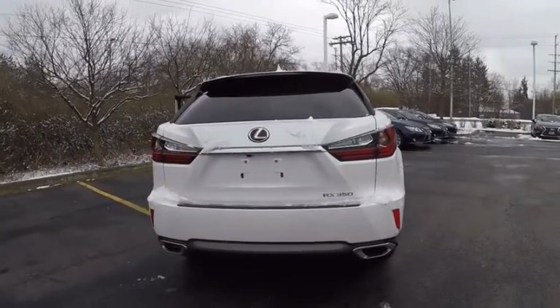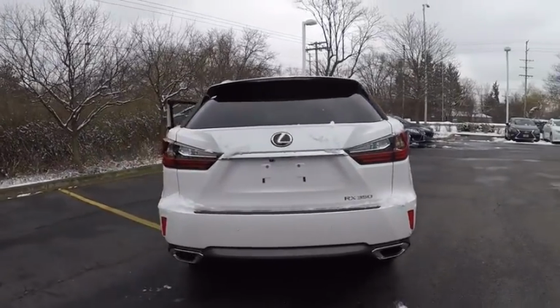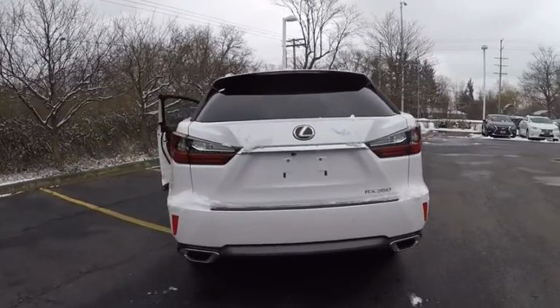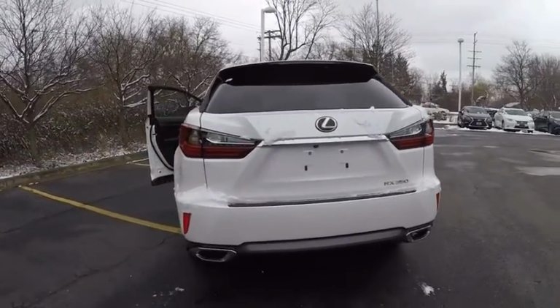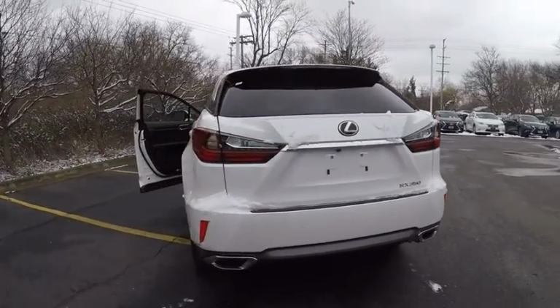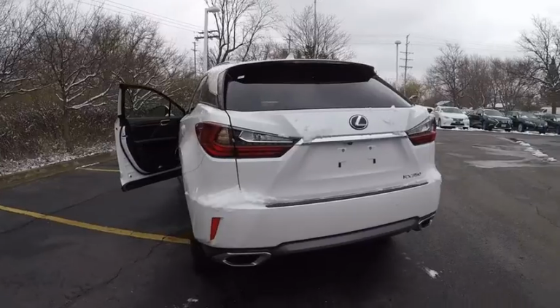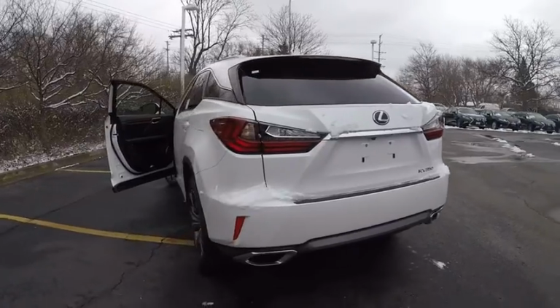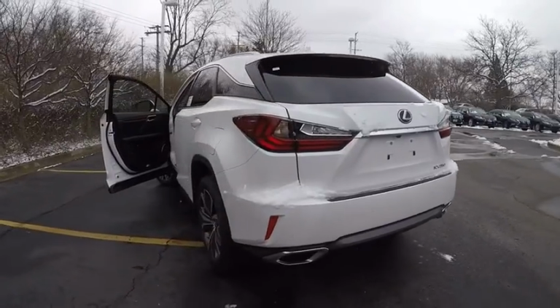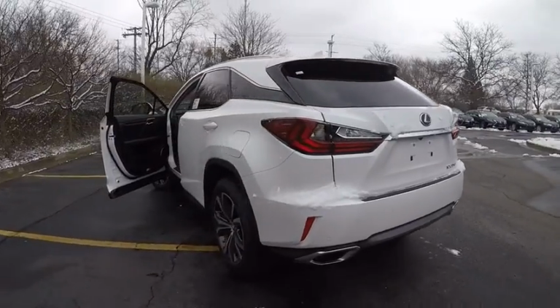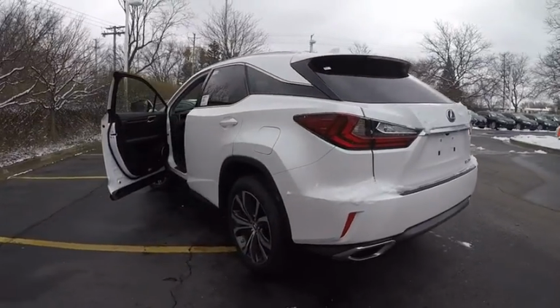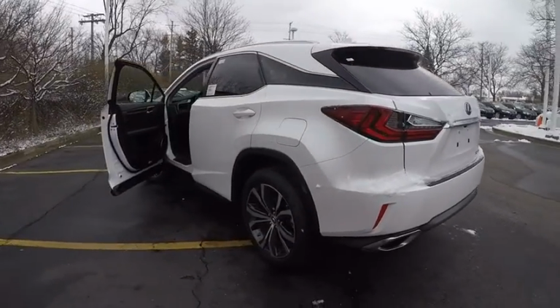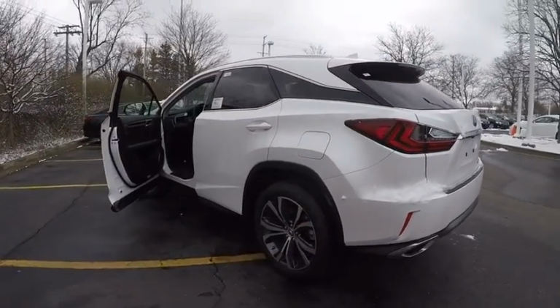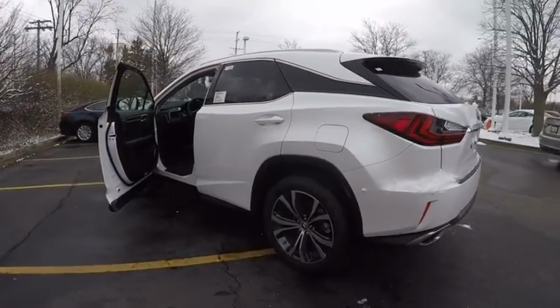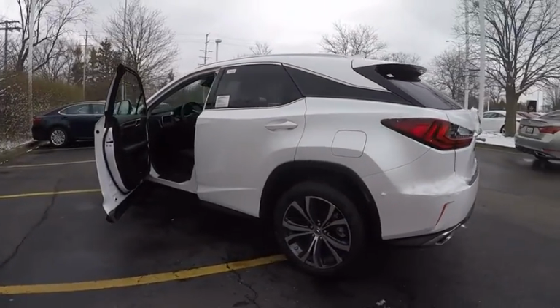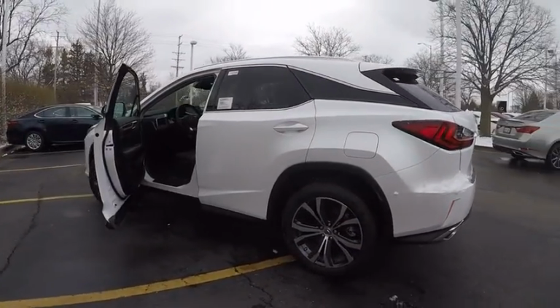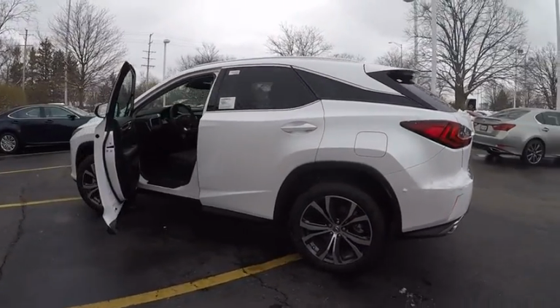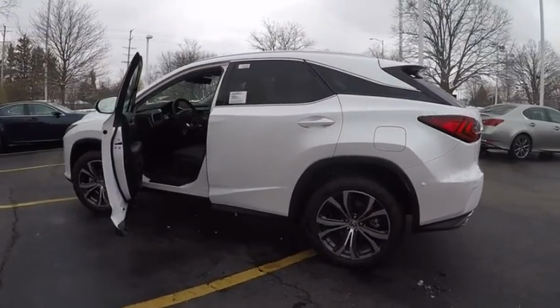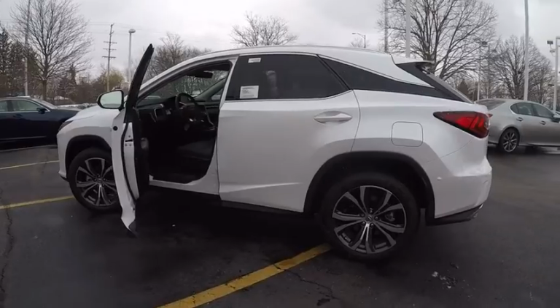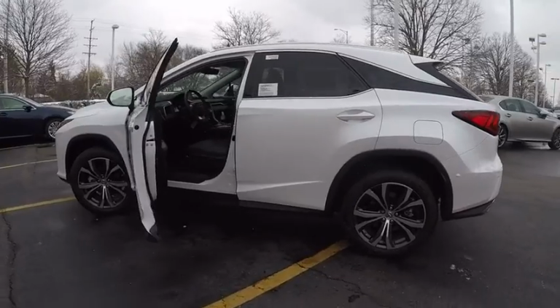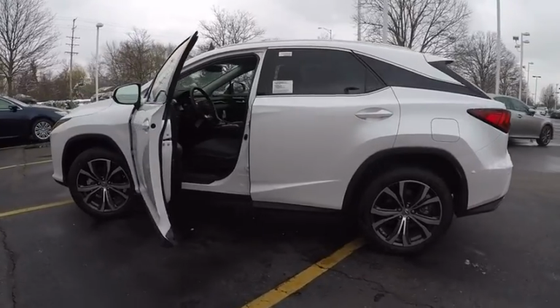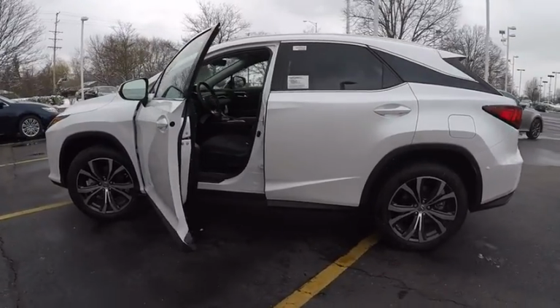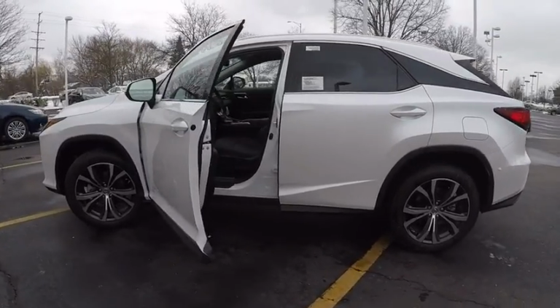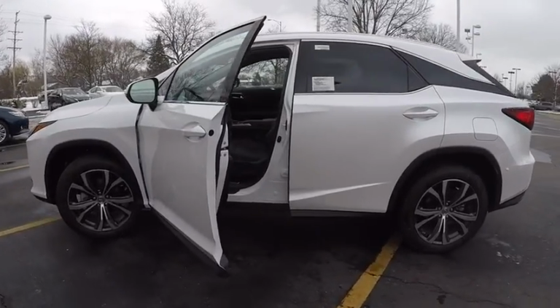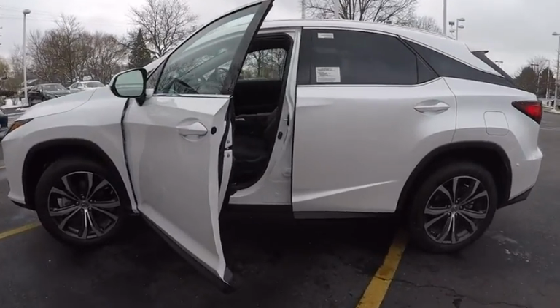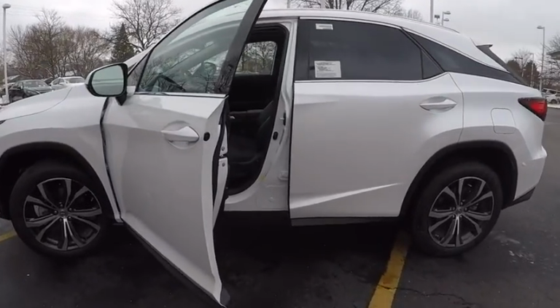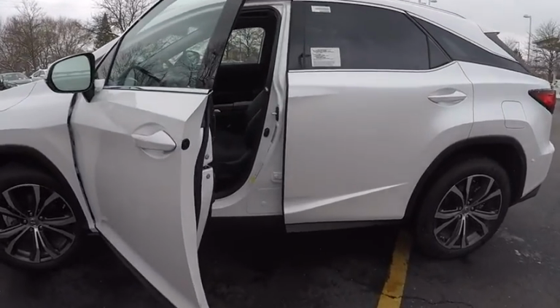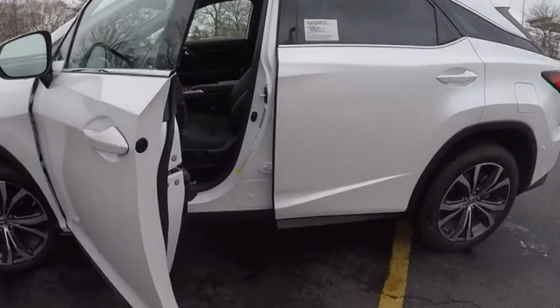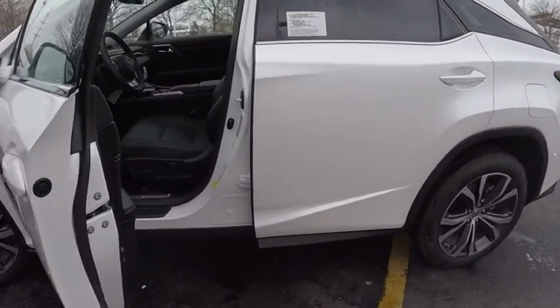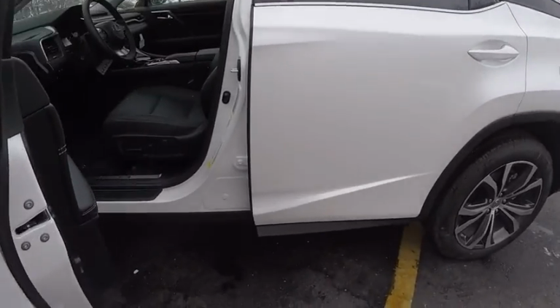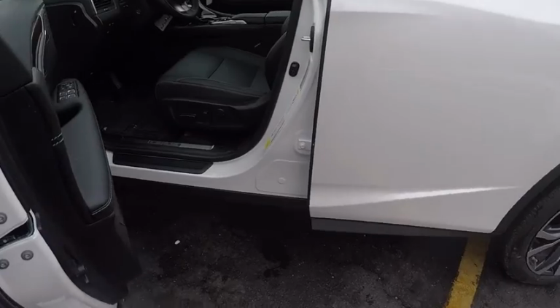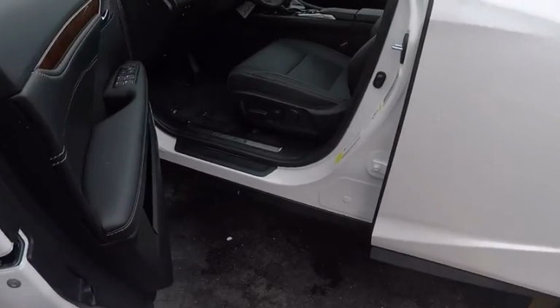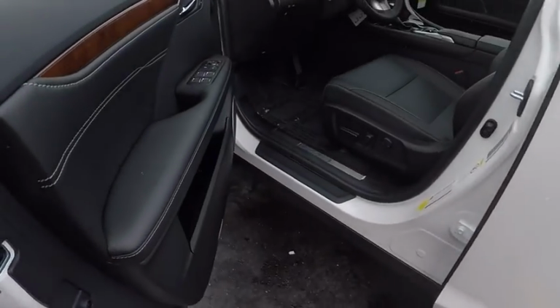Here are some of this vehicle's great options: stability control, traction control, child safety locks, trip computer, clock, compass, power brakes, tachometer, rear floor mats, and cargo area light.